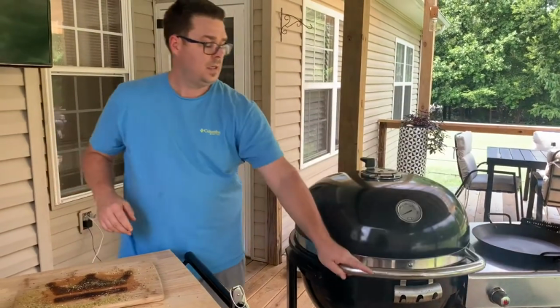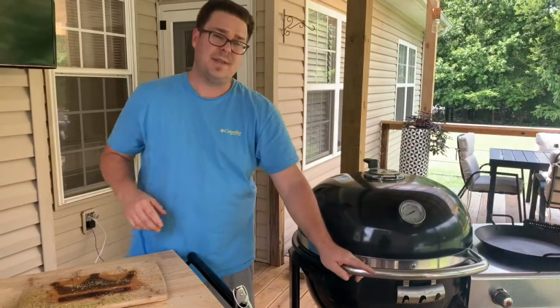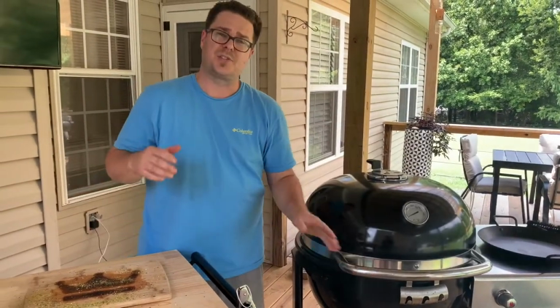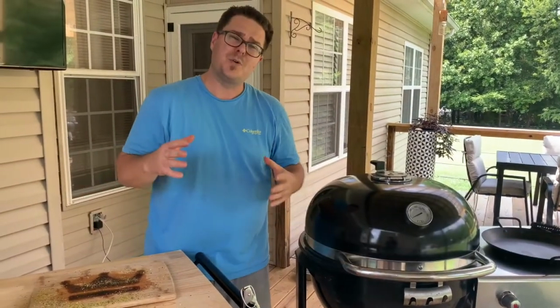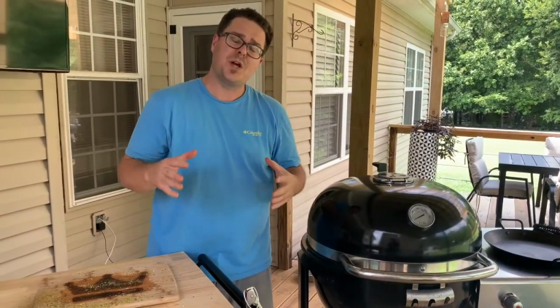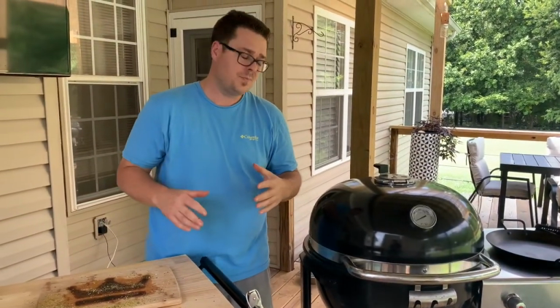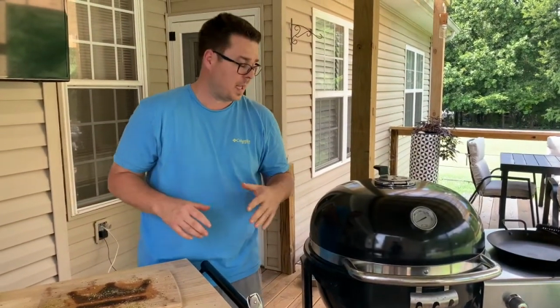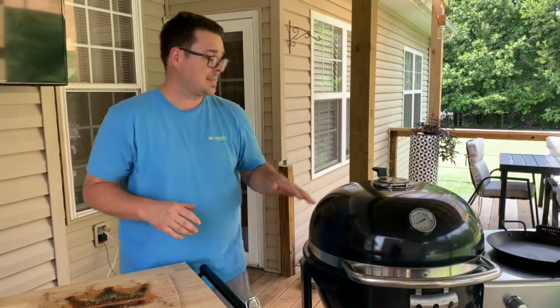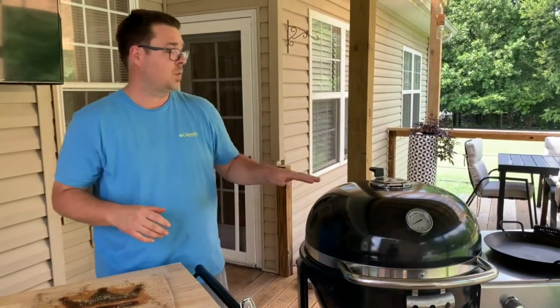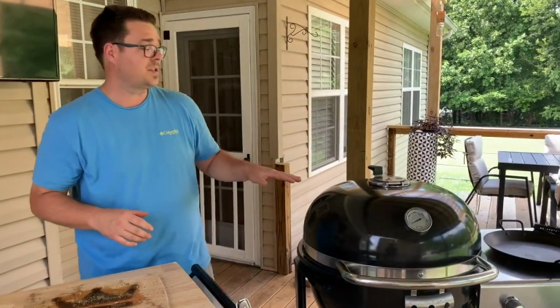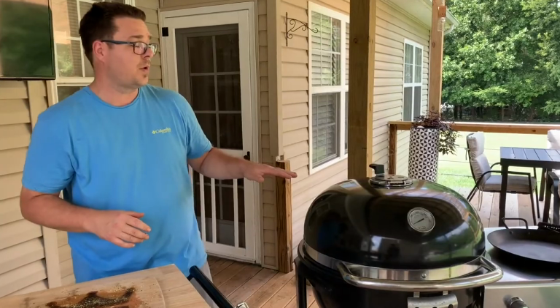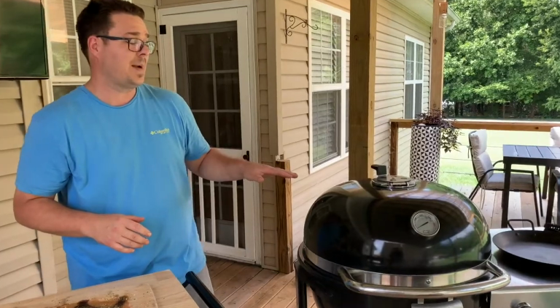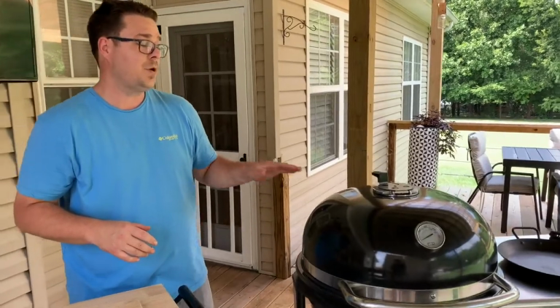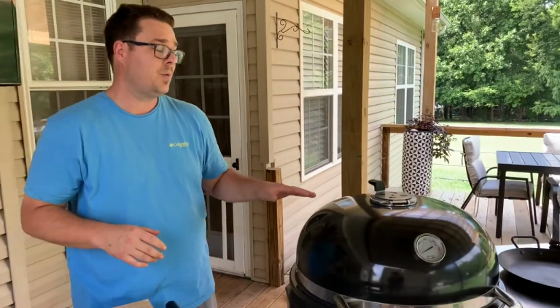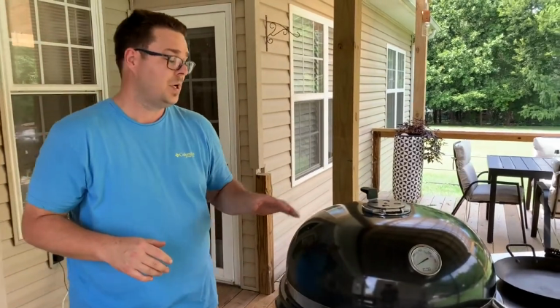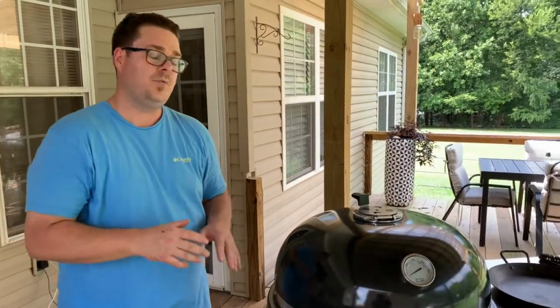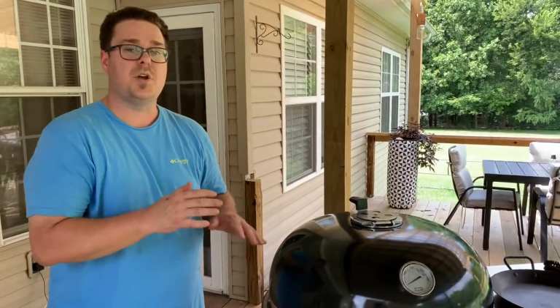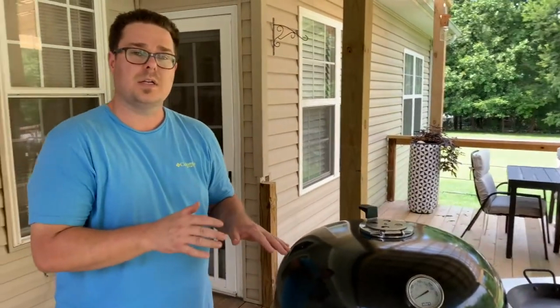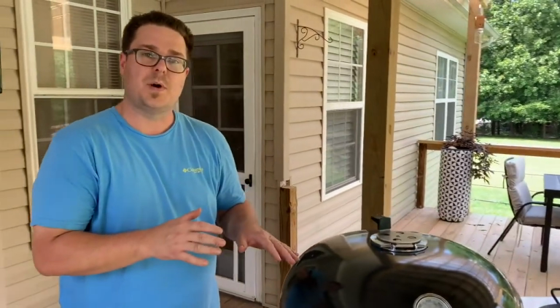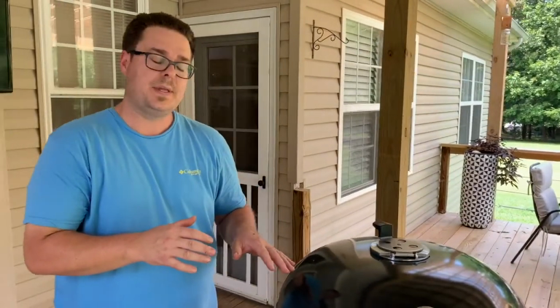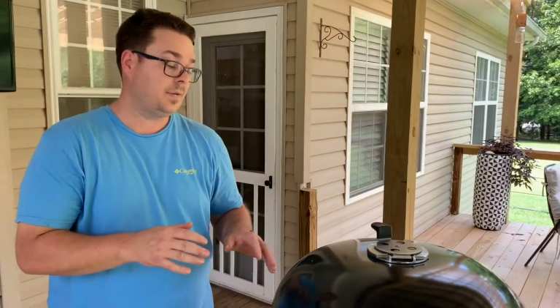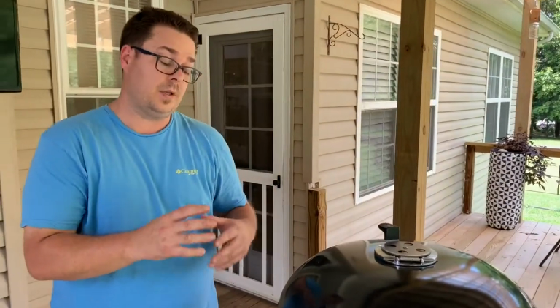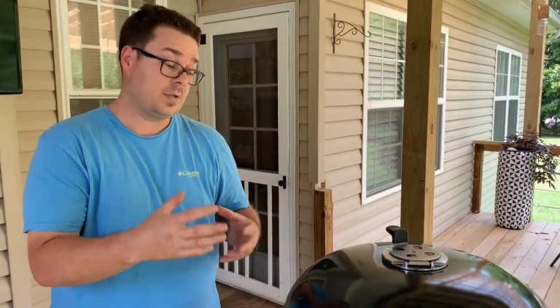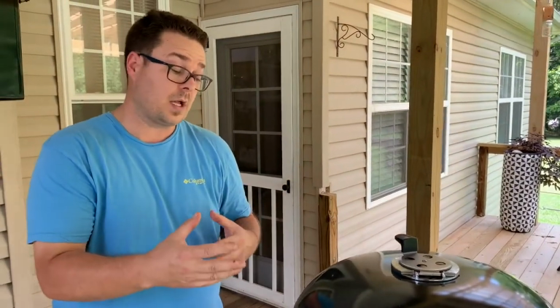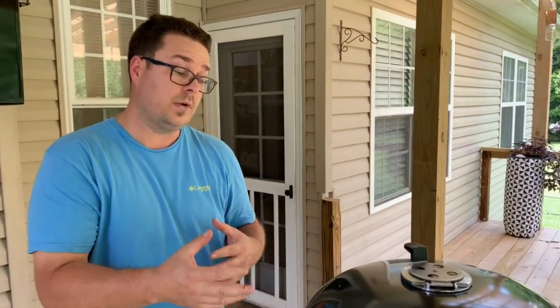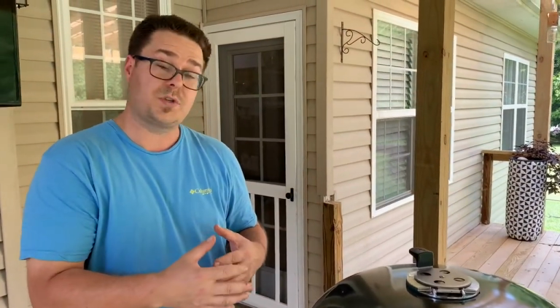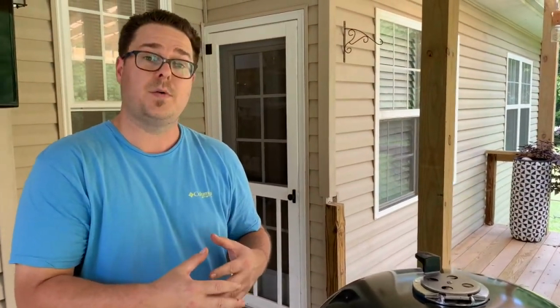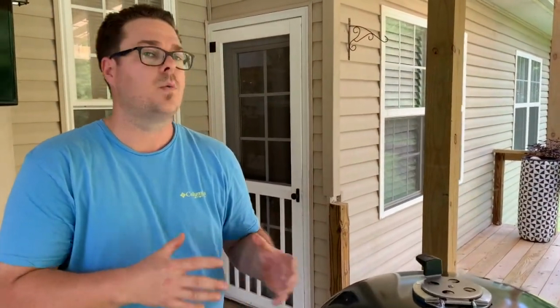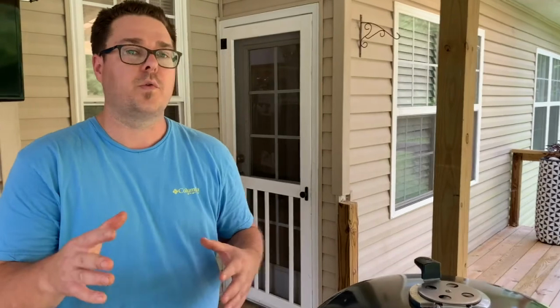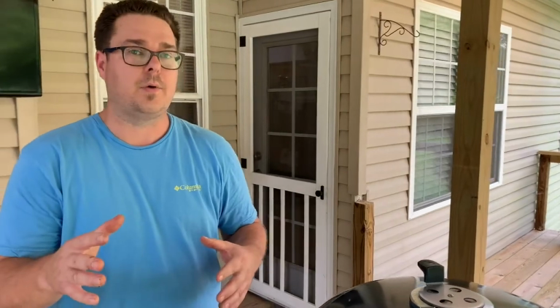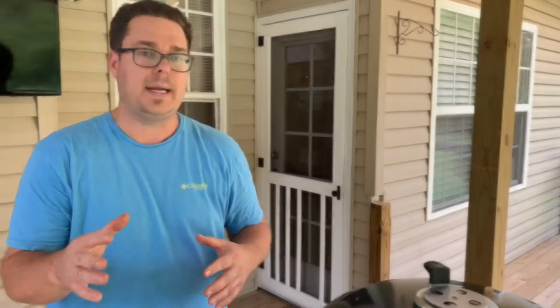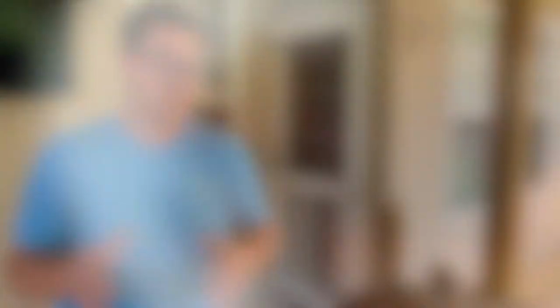We're going to close the lid, get into that smoke zone, and smoke it for about two hours. There's not a lot of wood for smoke — I don't want to overpower it by any means.